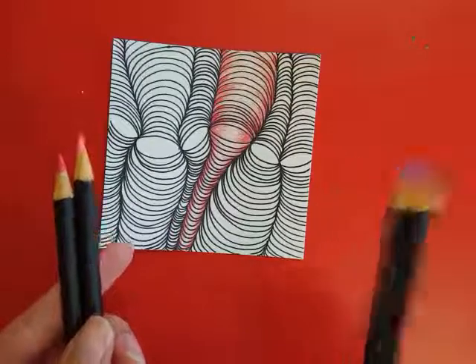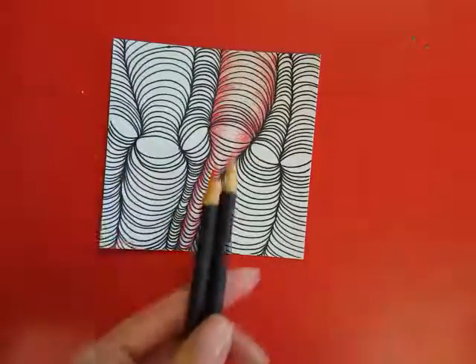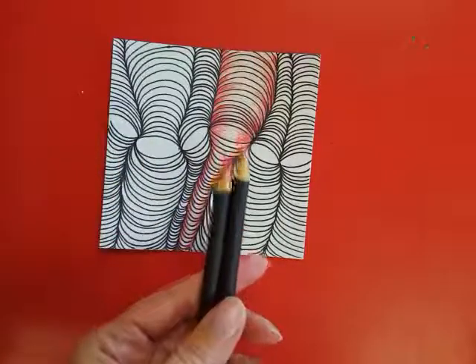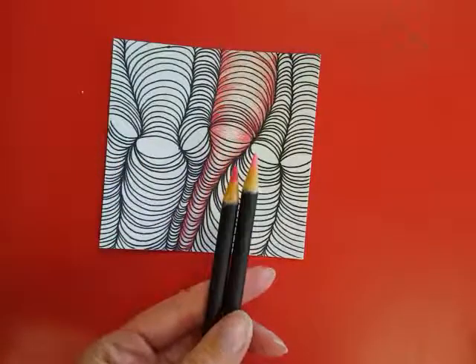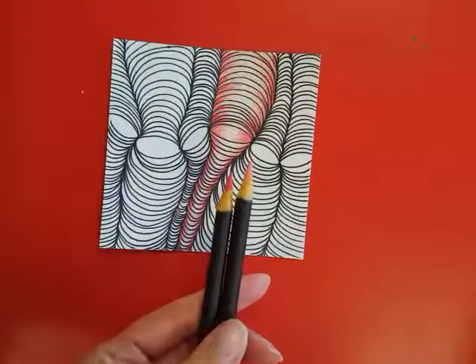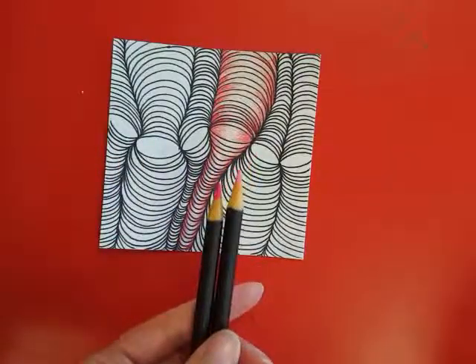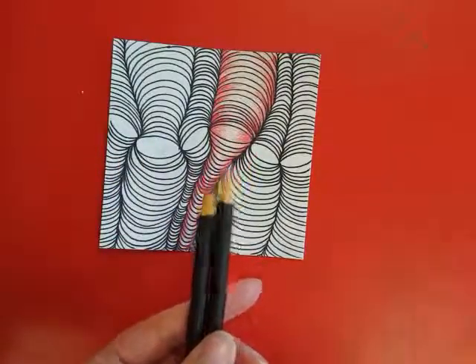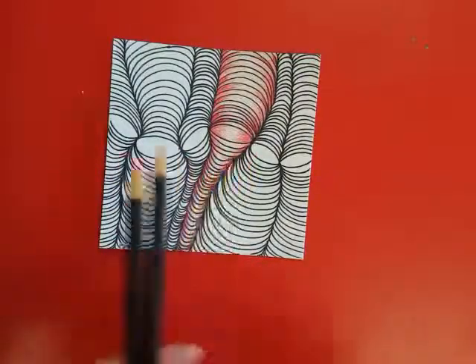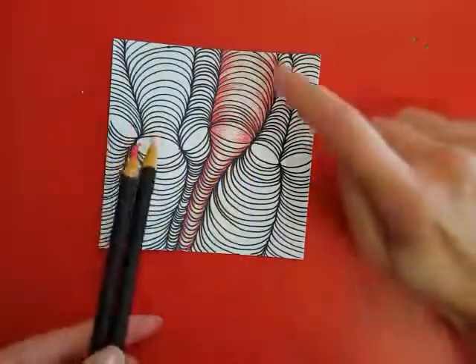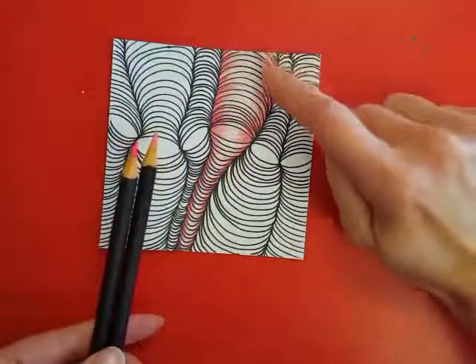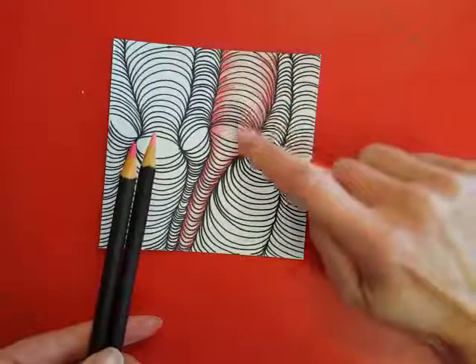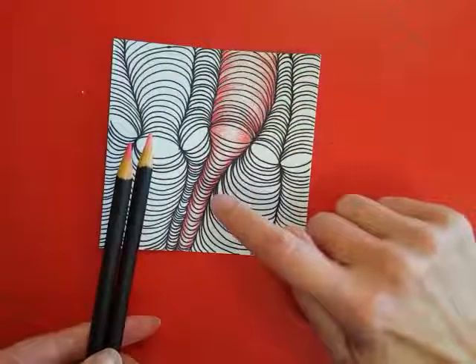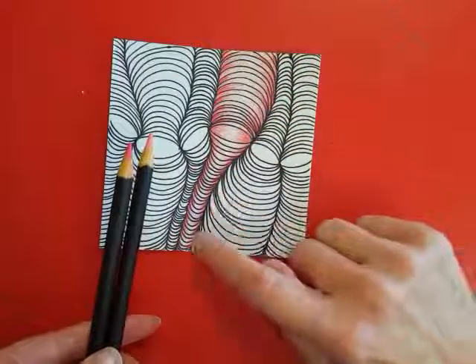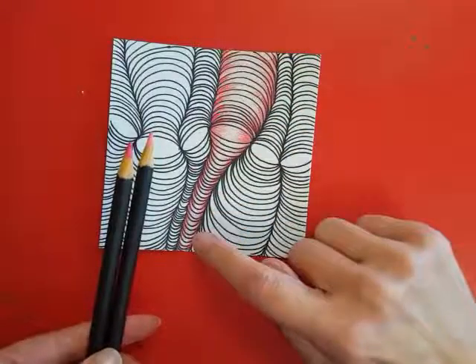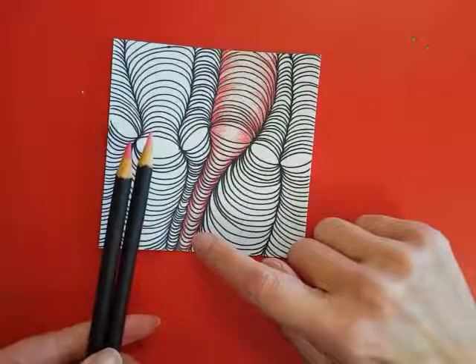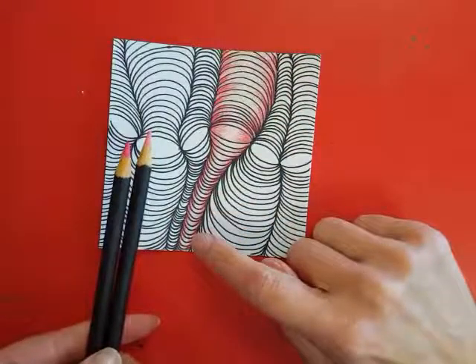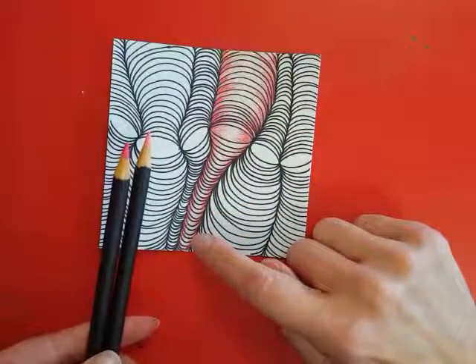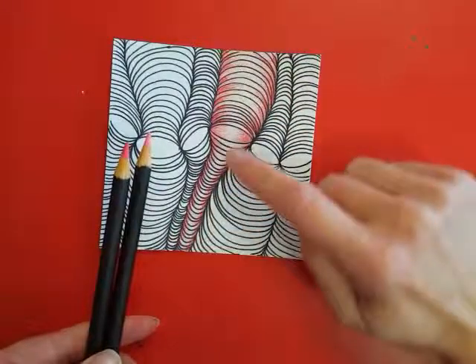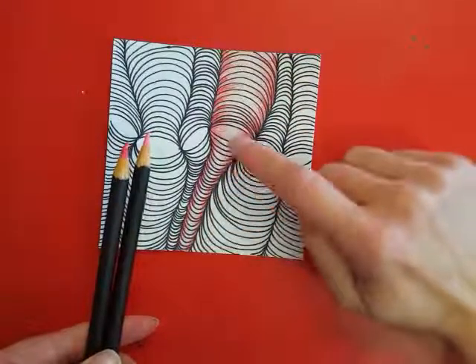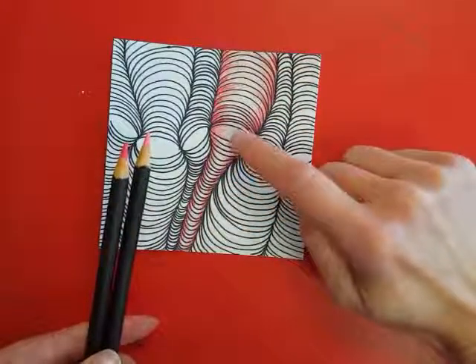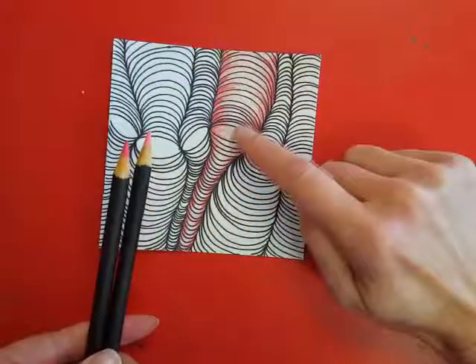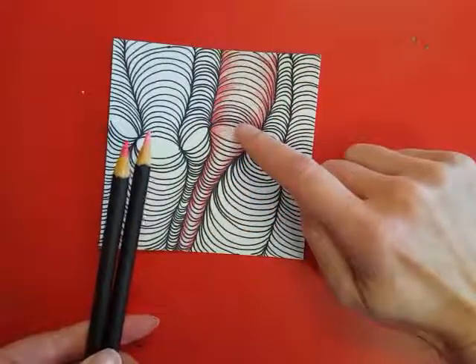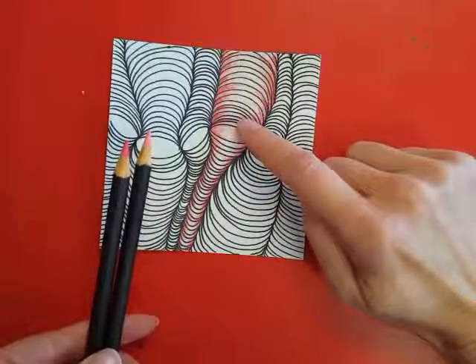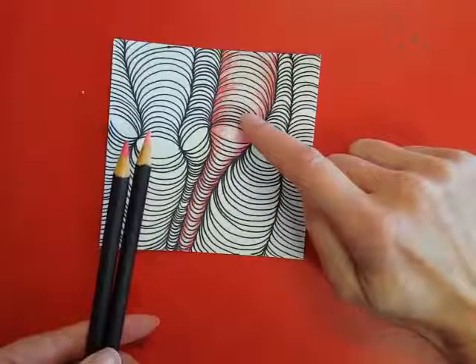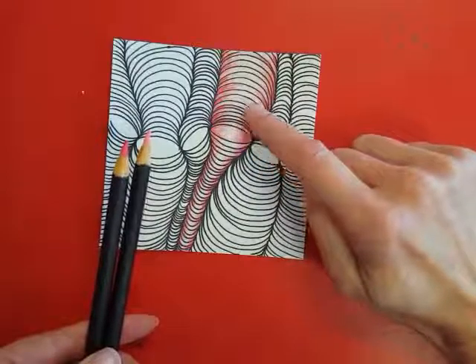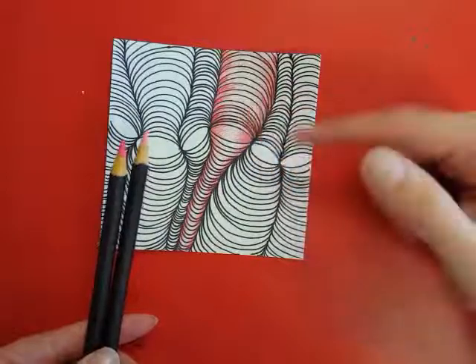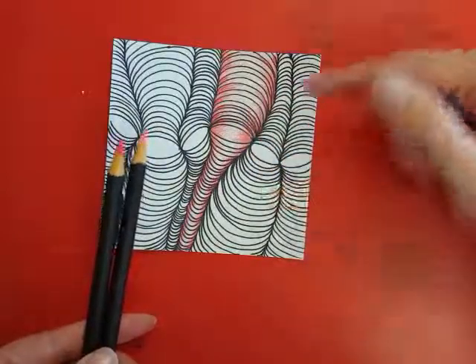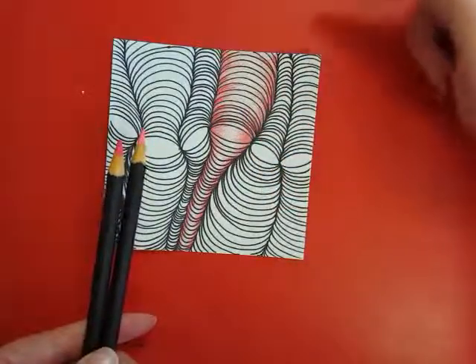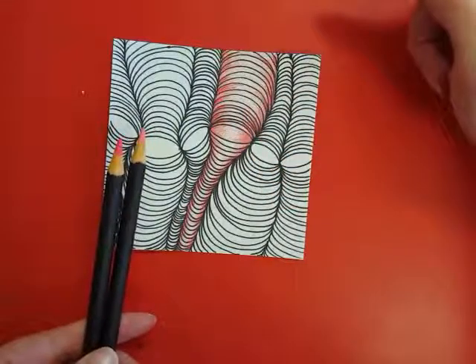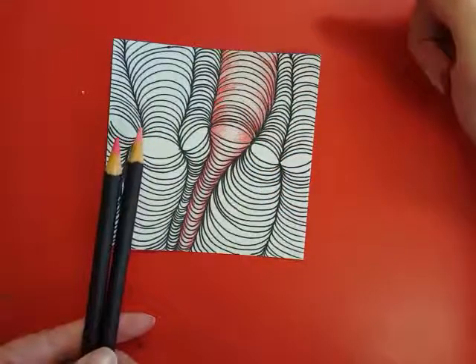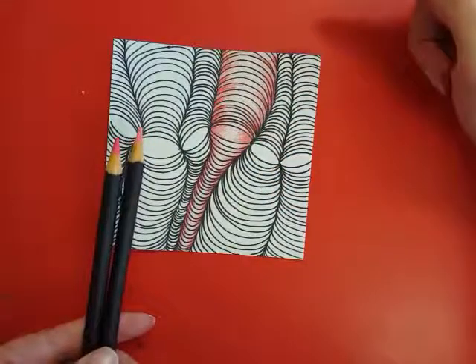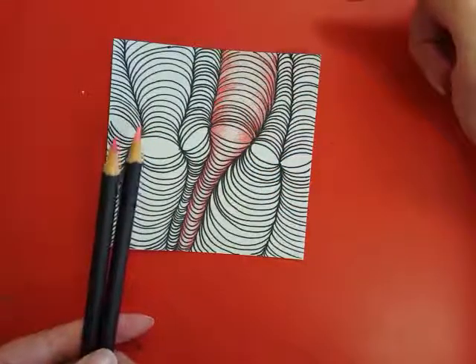You can see that I have already filled in one of my cyclone shapes with the light pink and the dark pink. The colors alternate — dark, light, dark, light — in a pattern all the way from the top to the bottom.